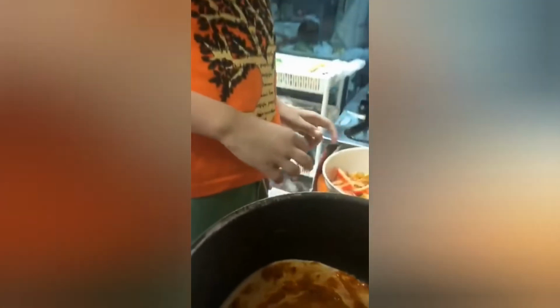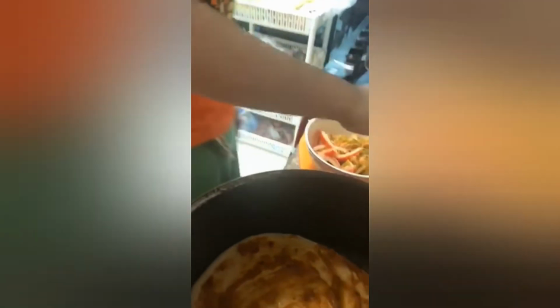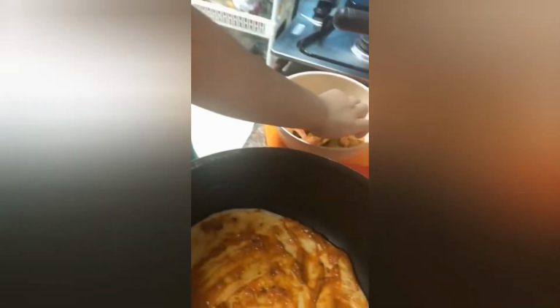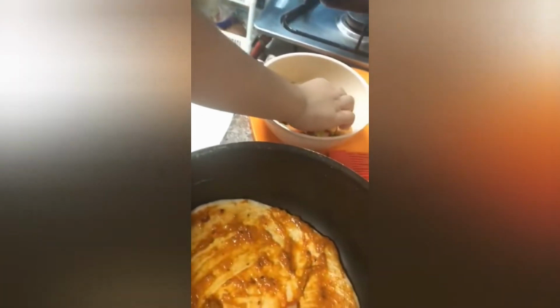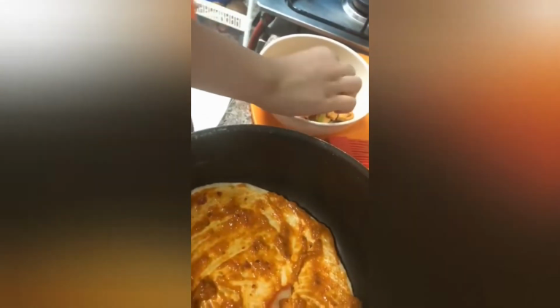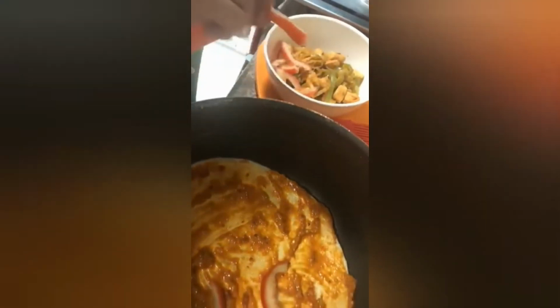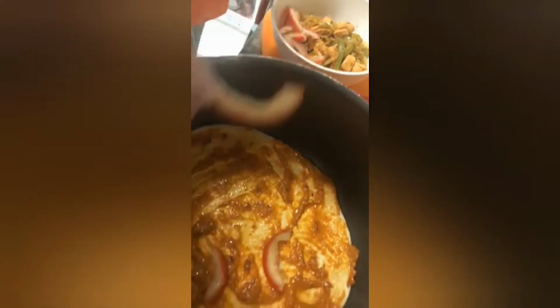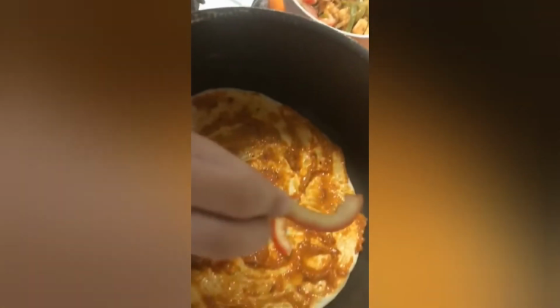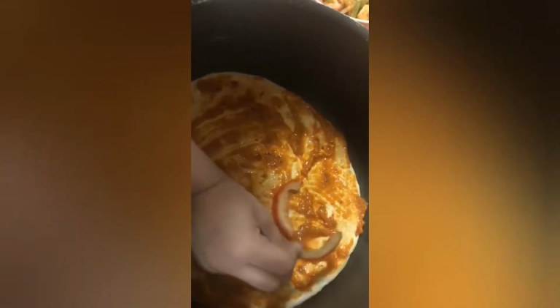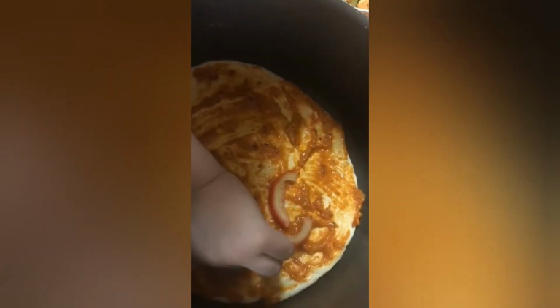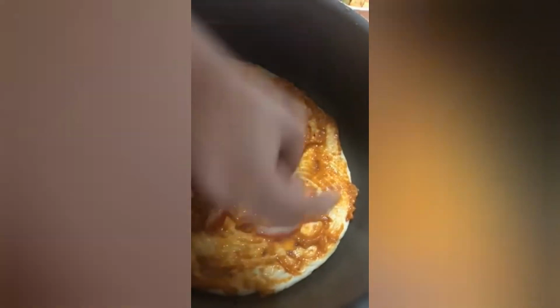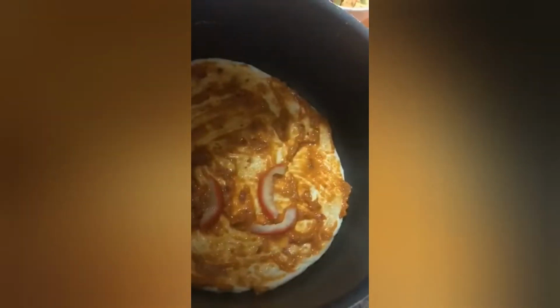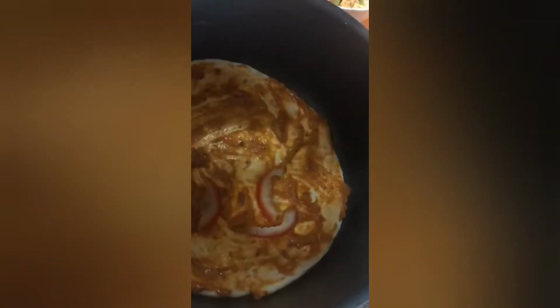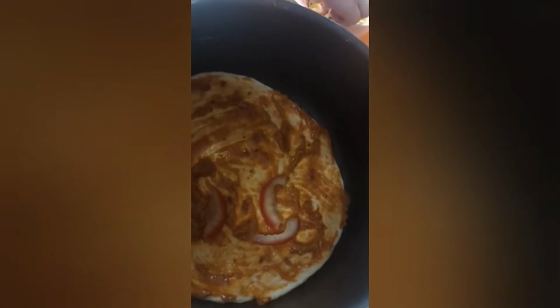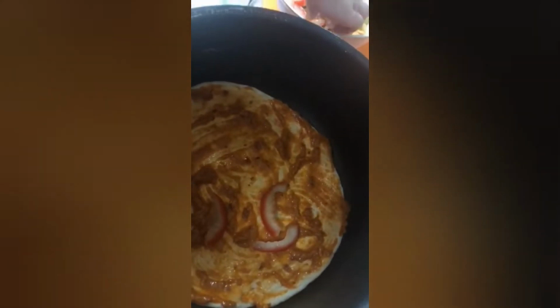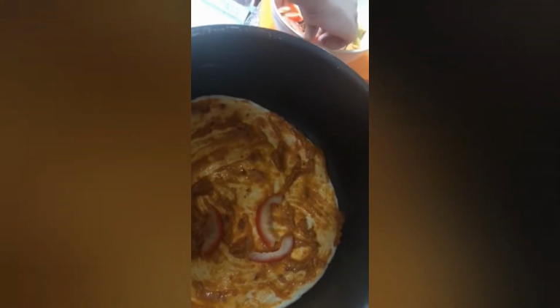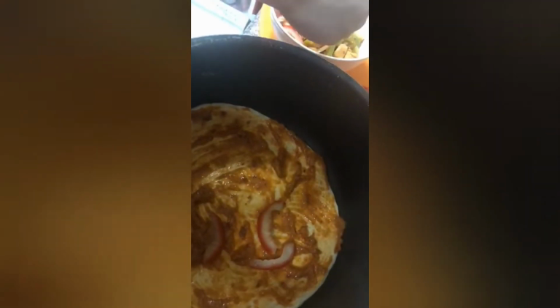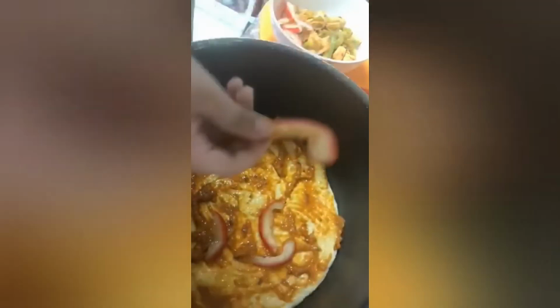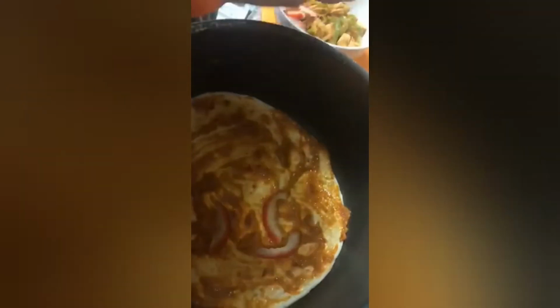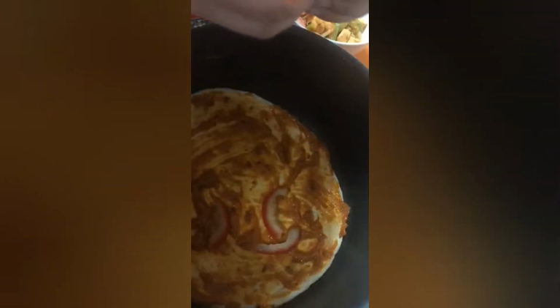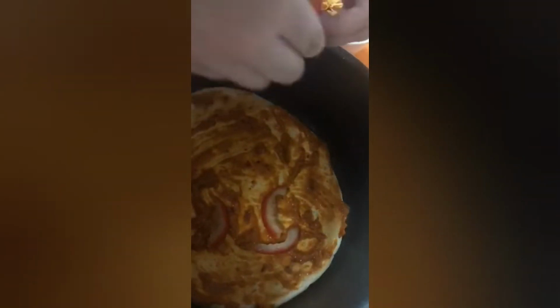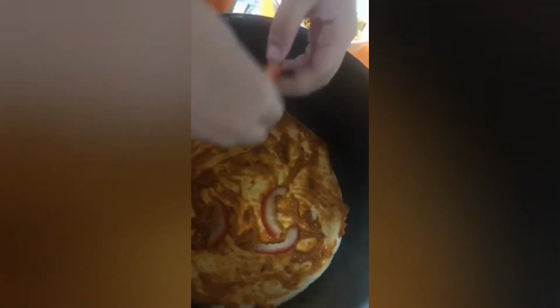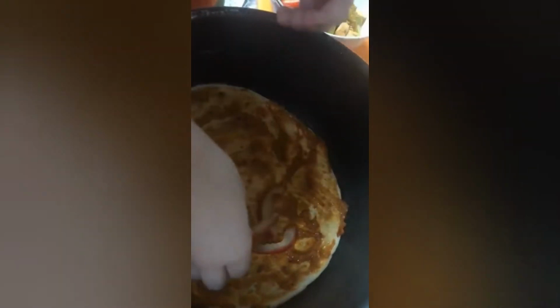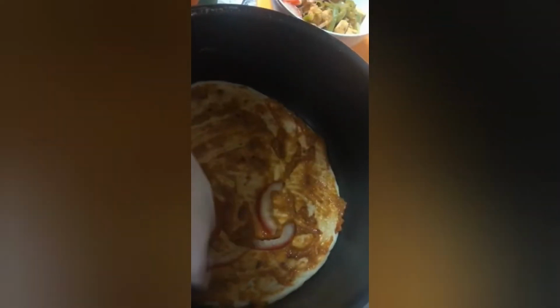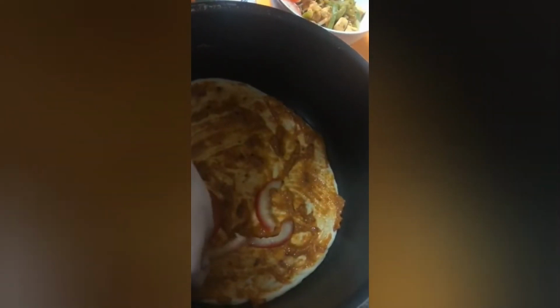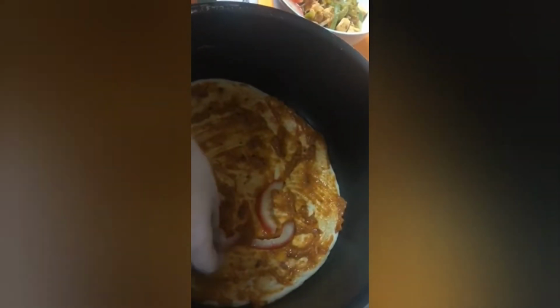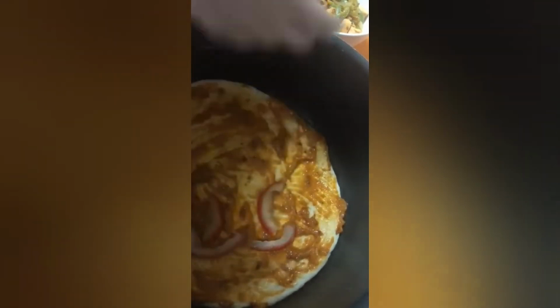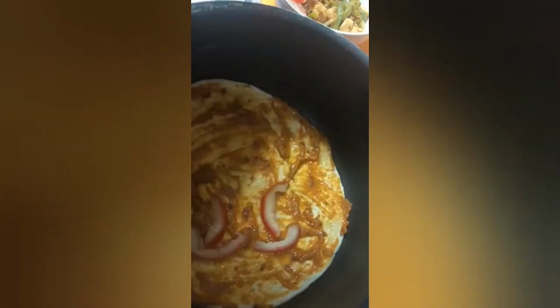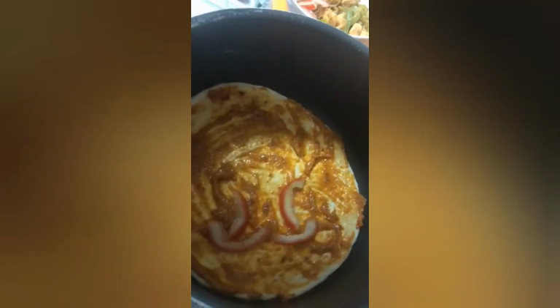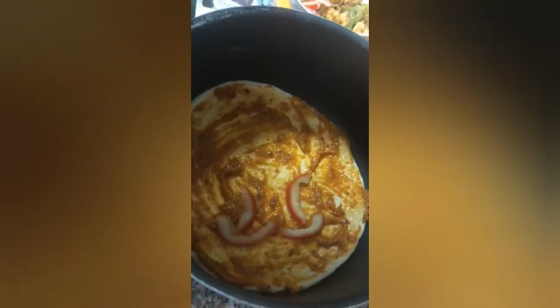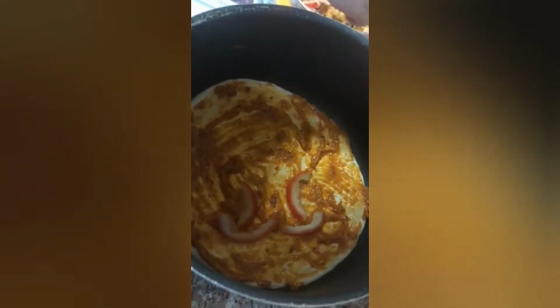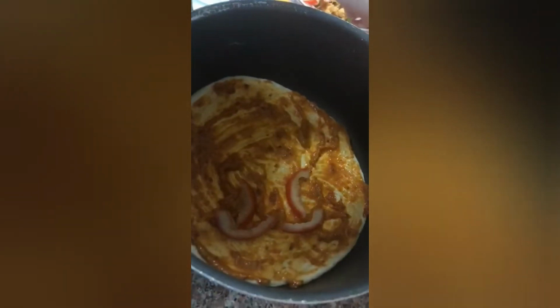Oh, yikes! Eyebrows. Oh yikes! I don't want an animal. Oh, yikes!